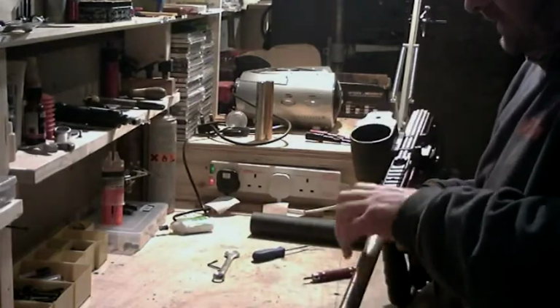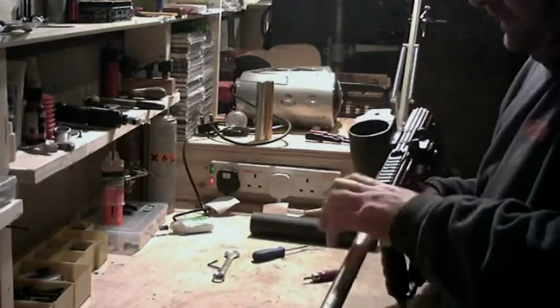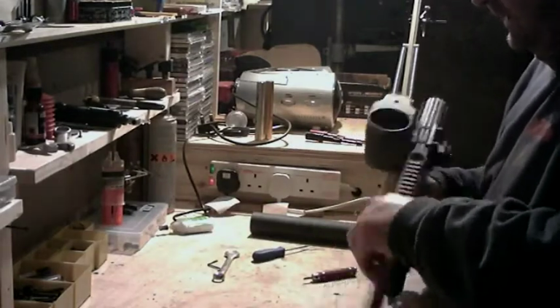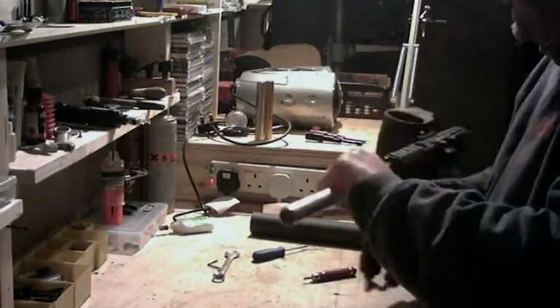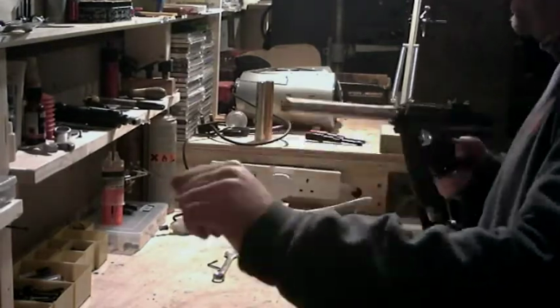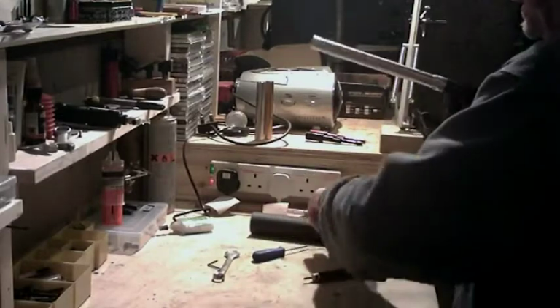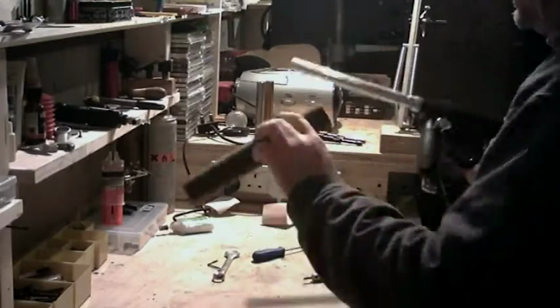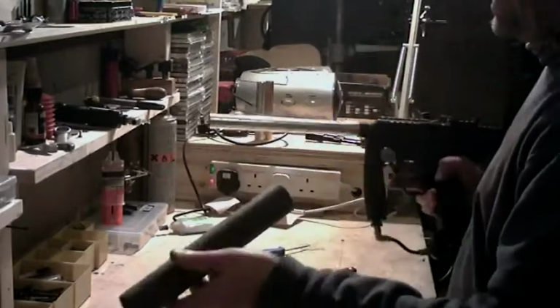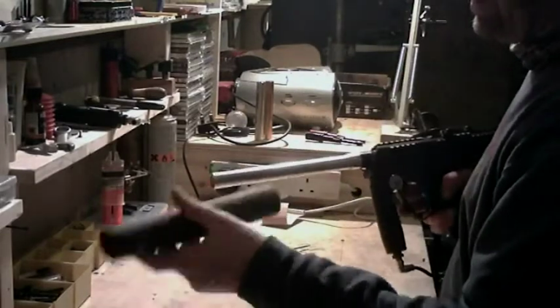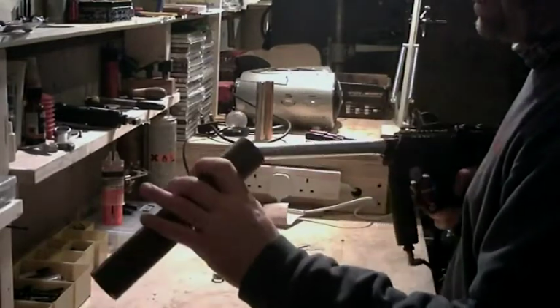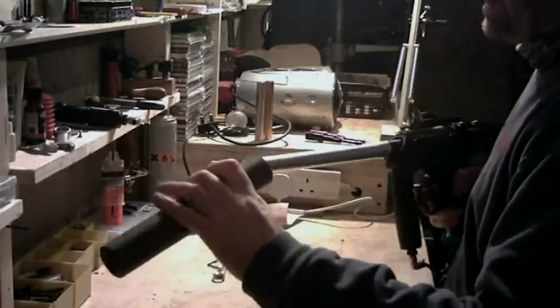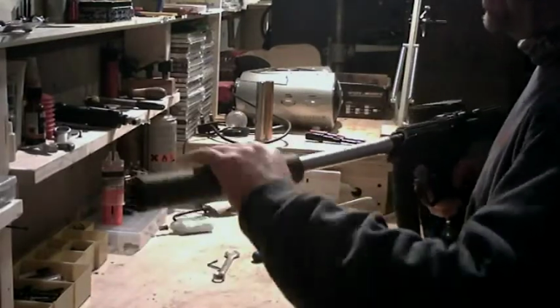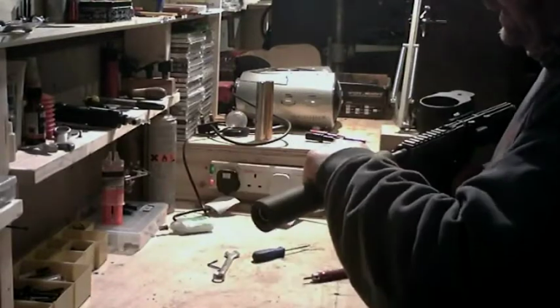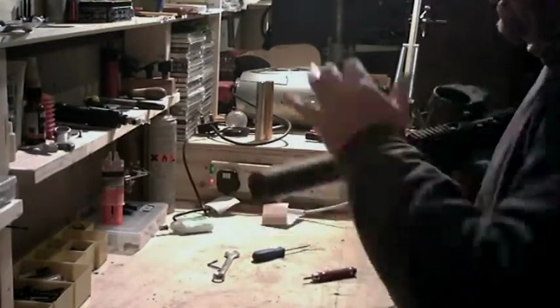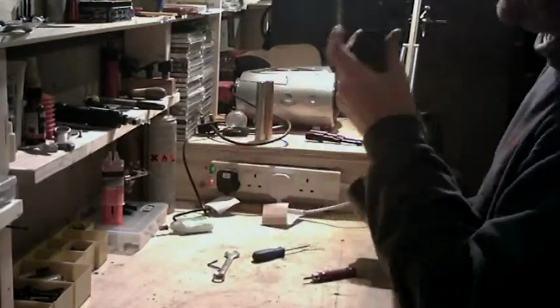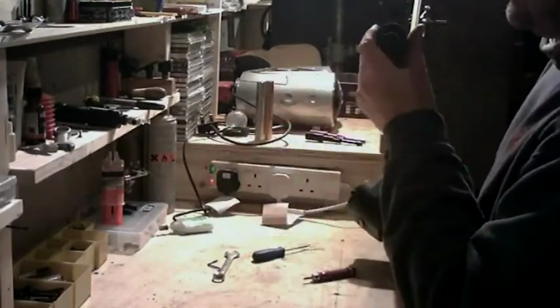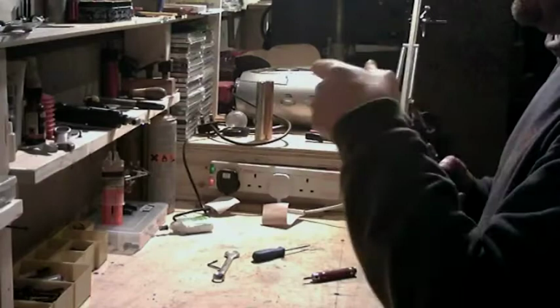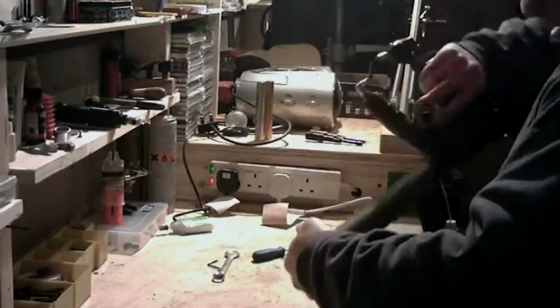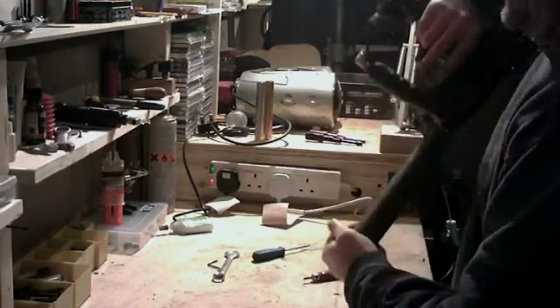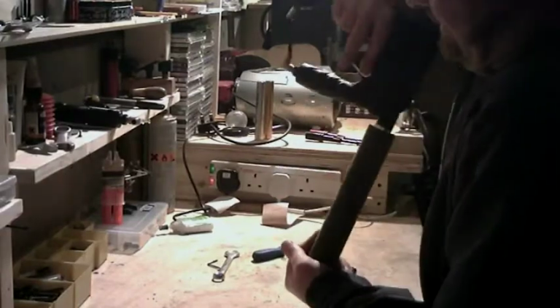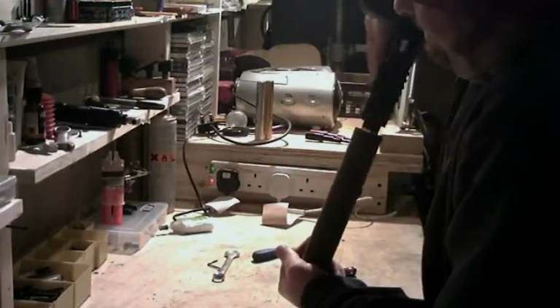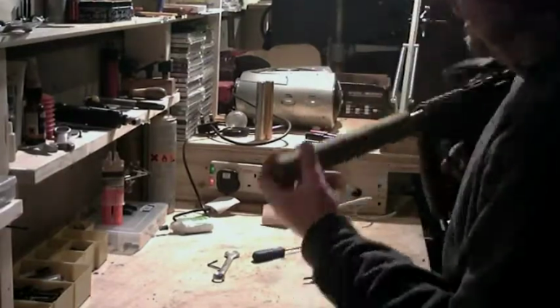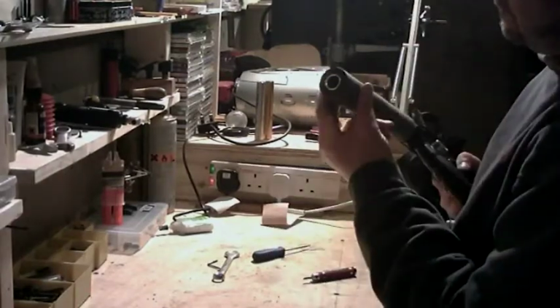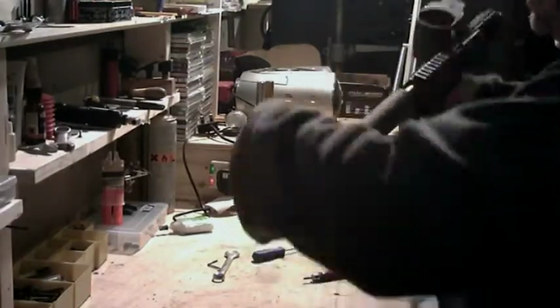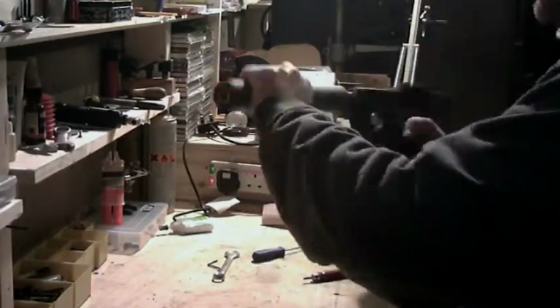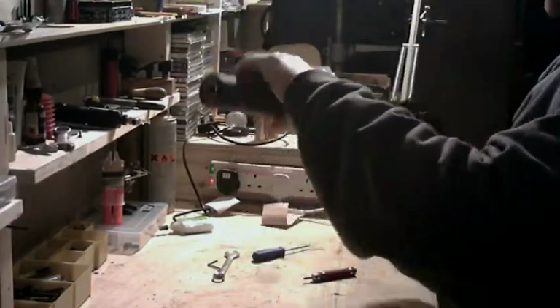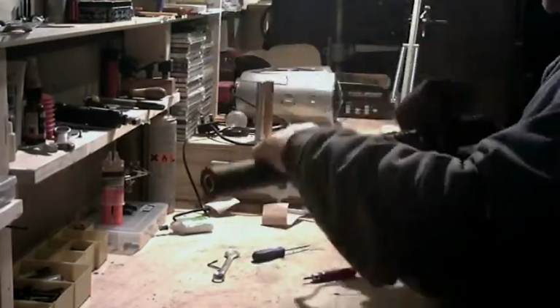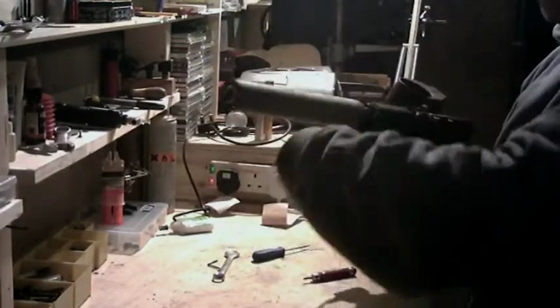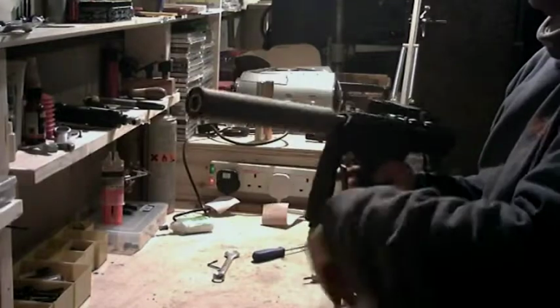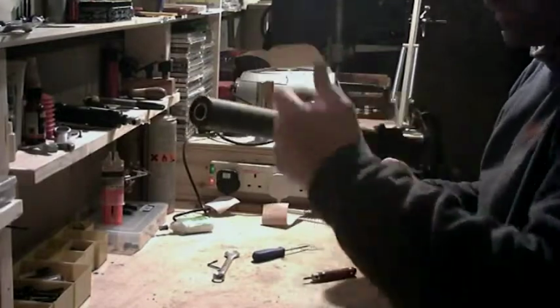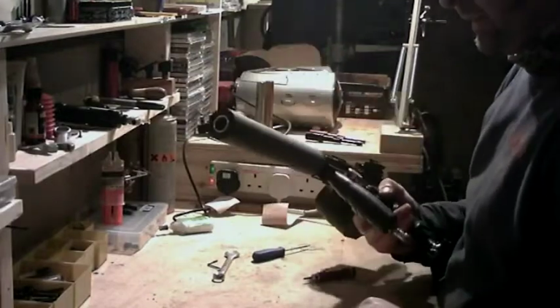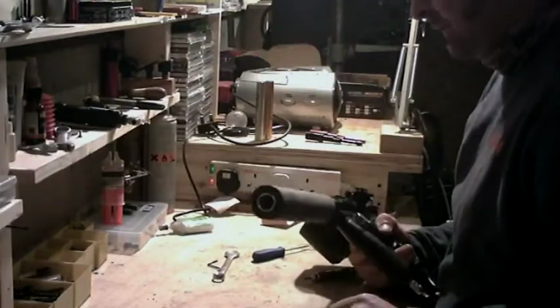This is the barrel I've made up for you — it's actually a standard barrel. Here's your silencer. This requires a good push. Always twist it in the direction that the threads go, otherwise you'll be undoing the barrel.